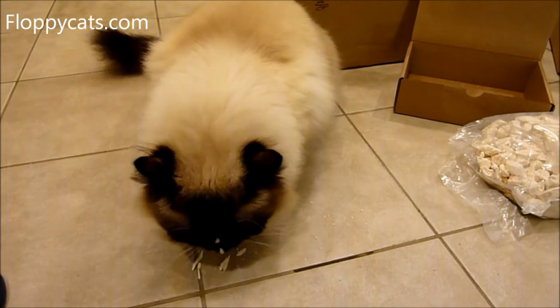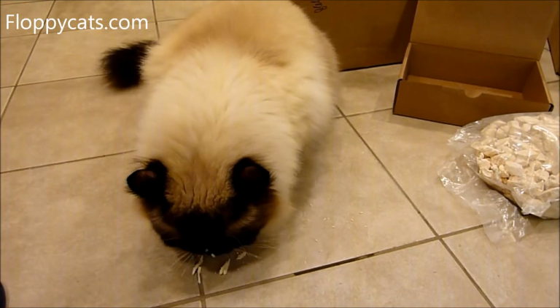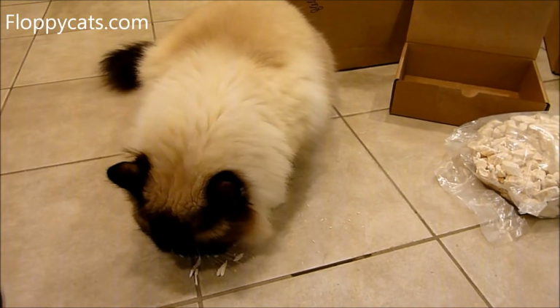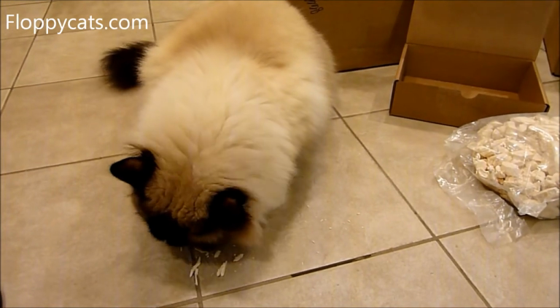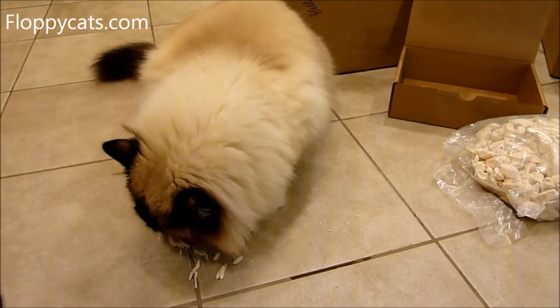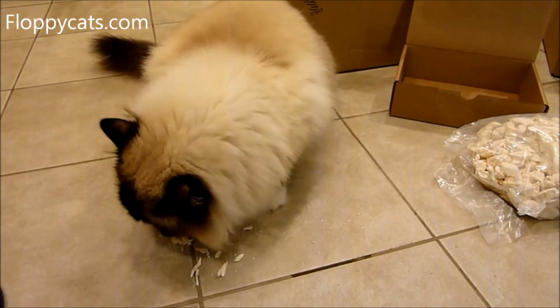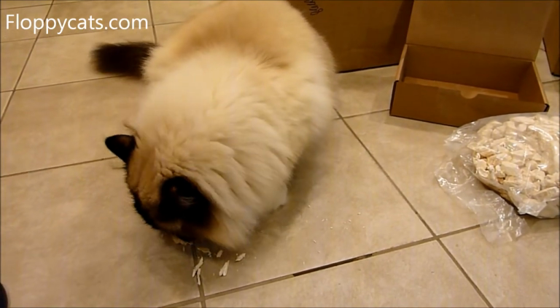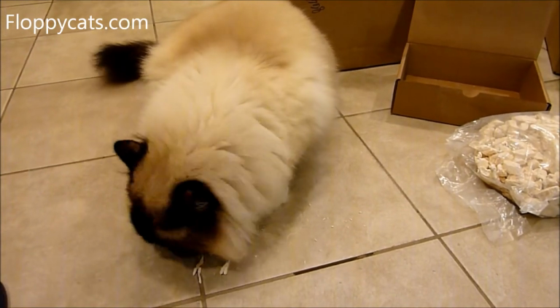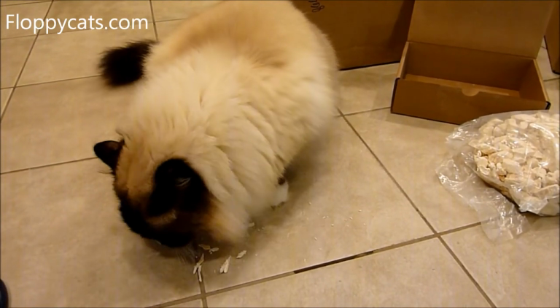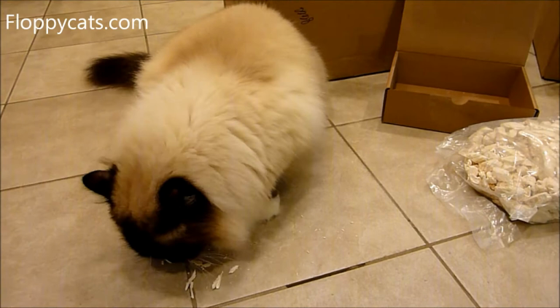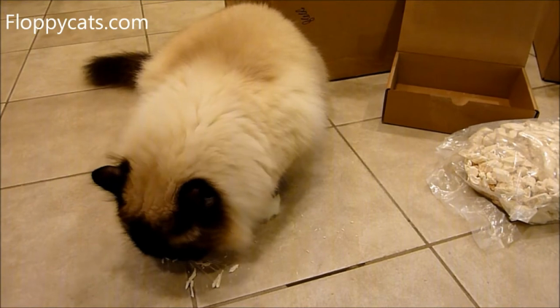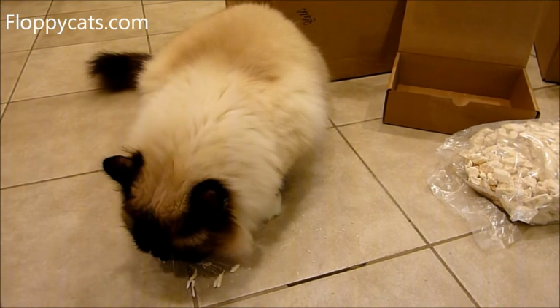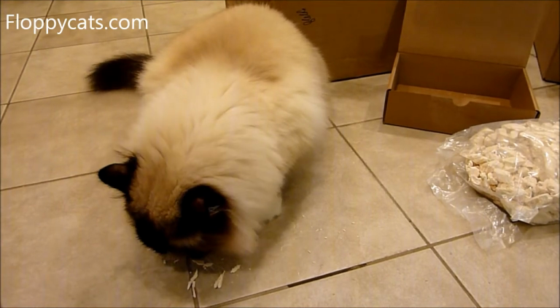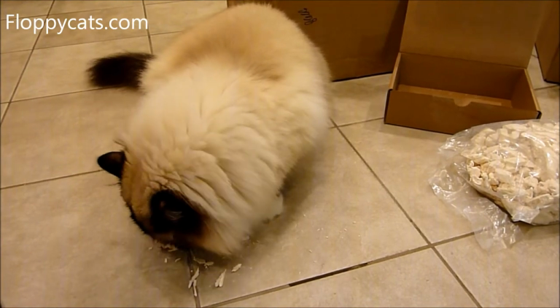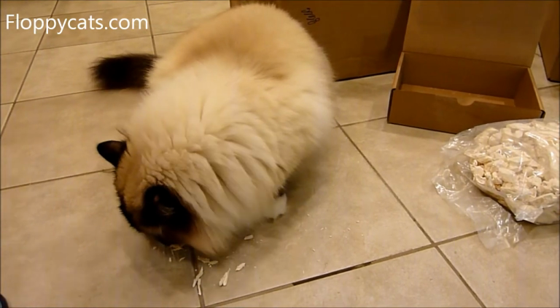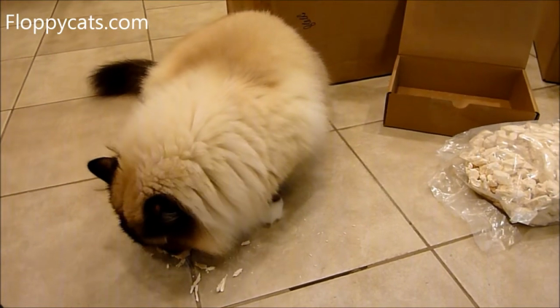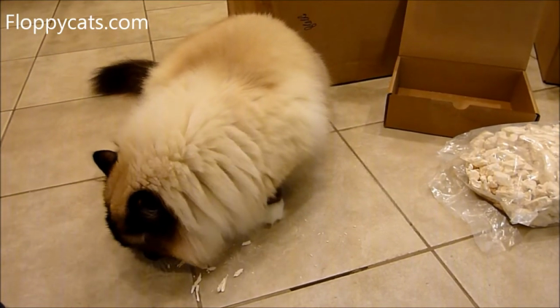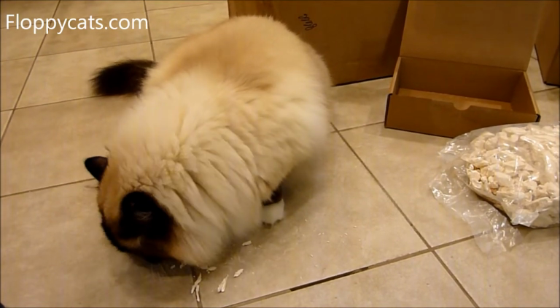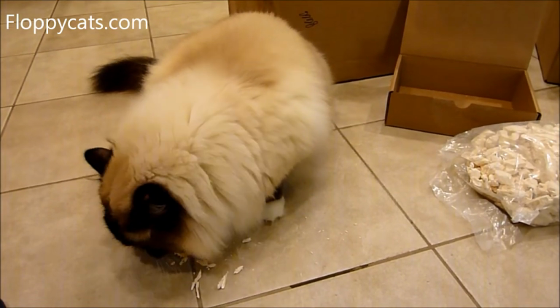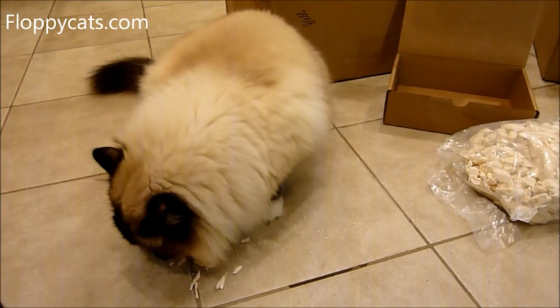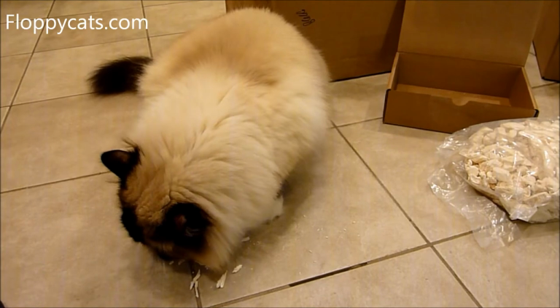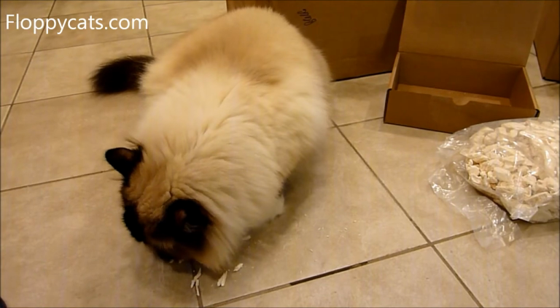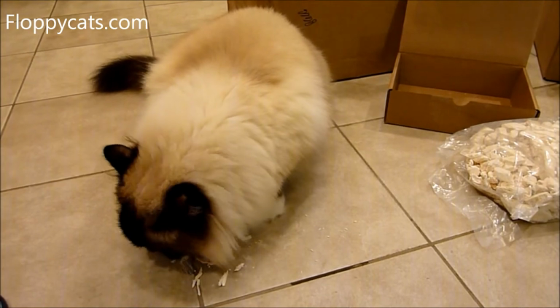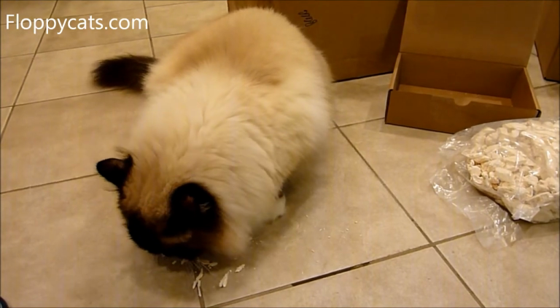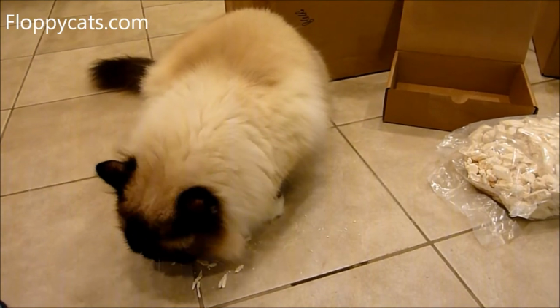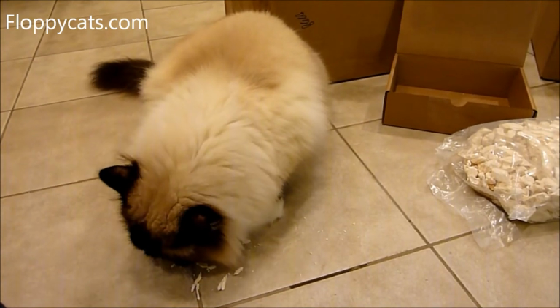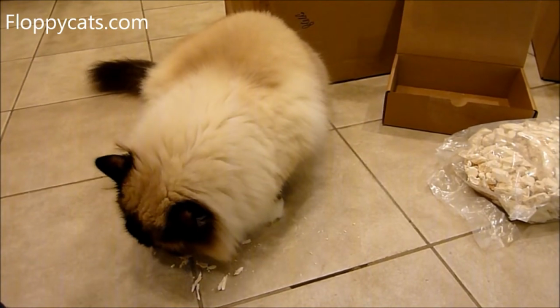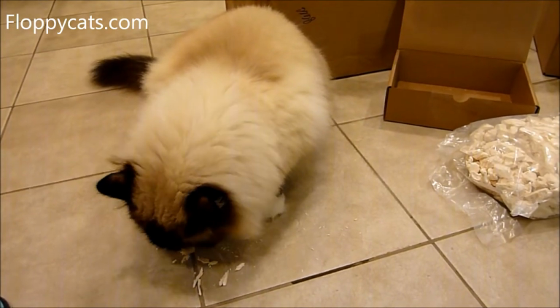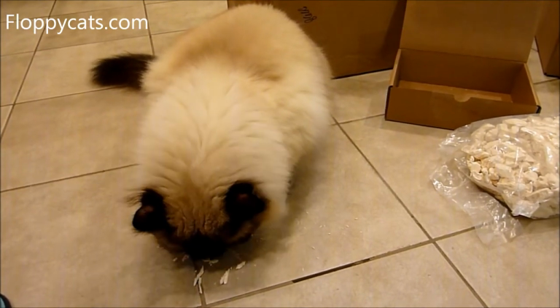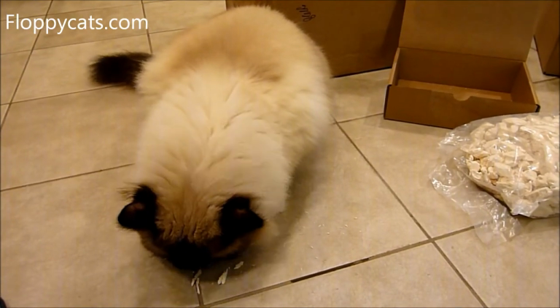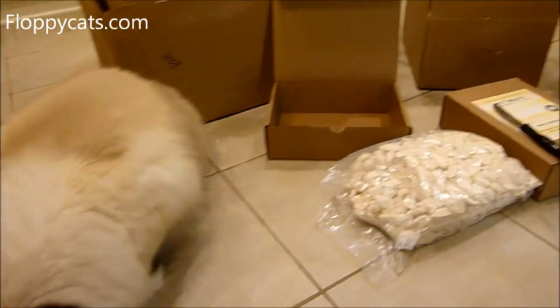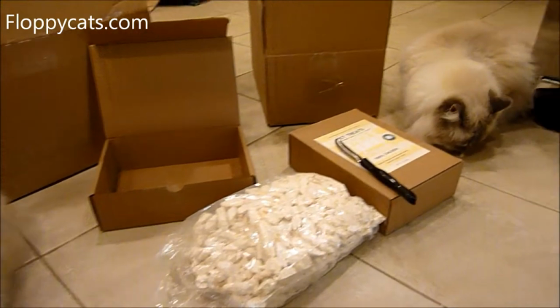I'll include a link in the about section to where you can buy Whole Life online, and also a link to a store locator — they sell in specialty stores.